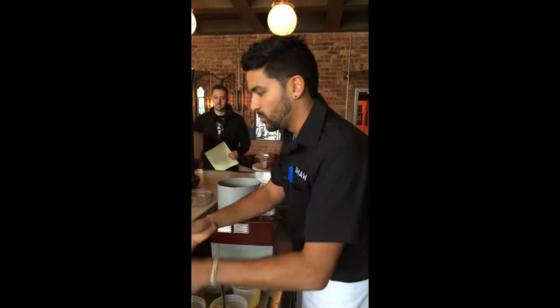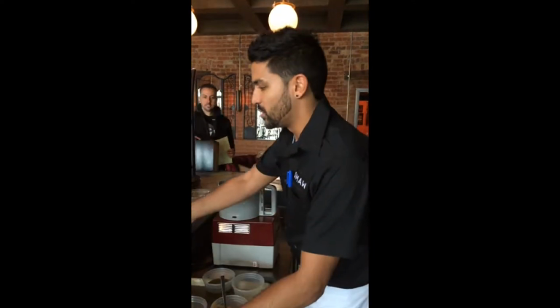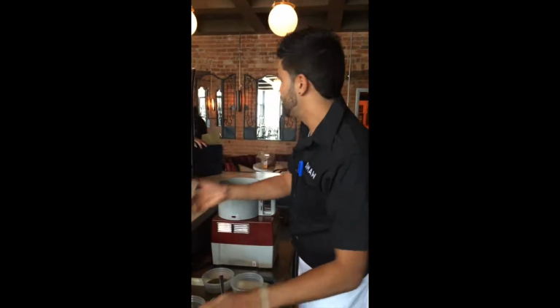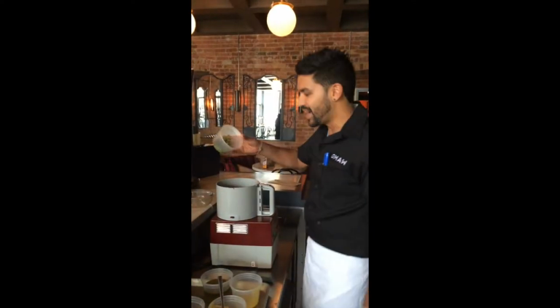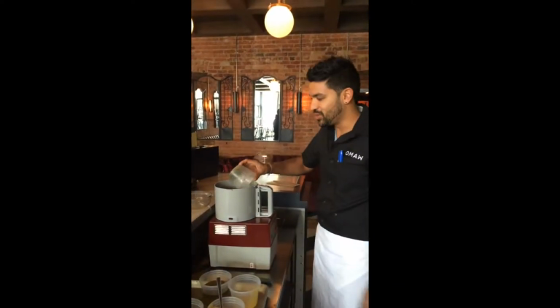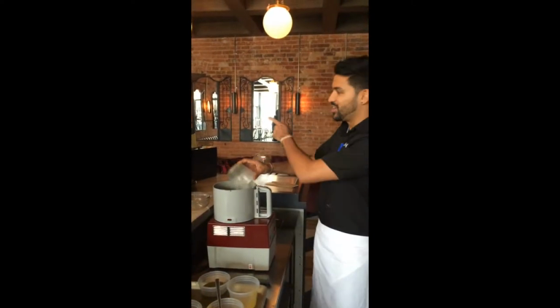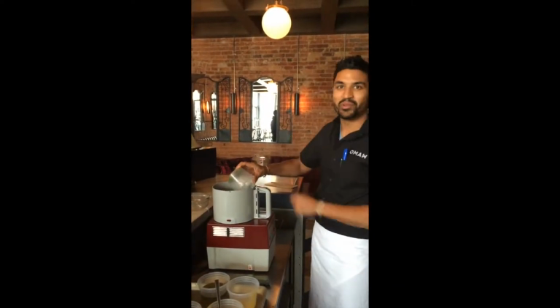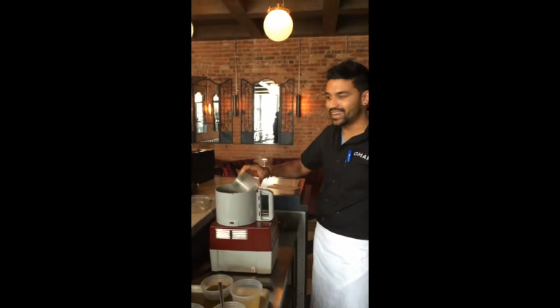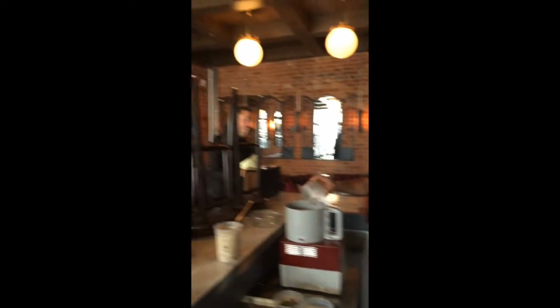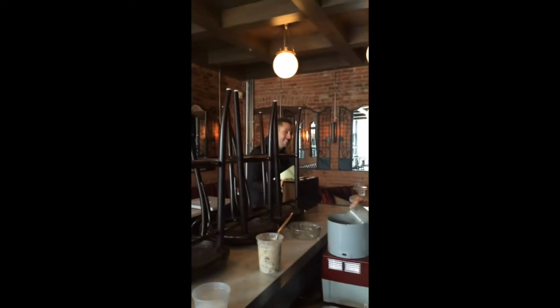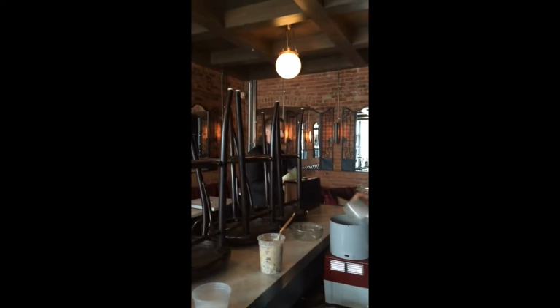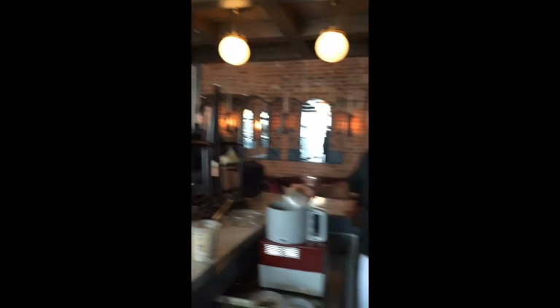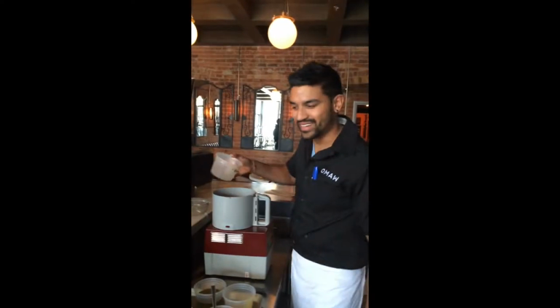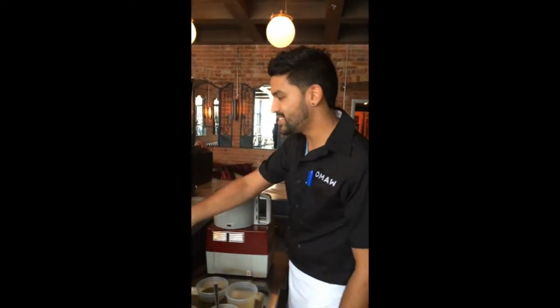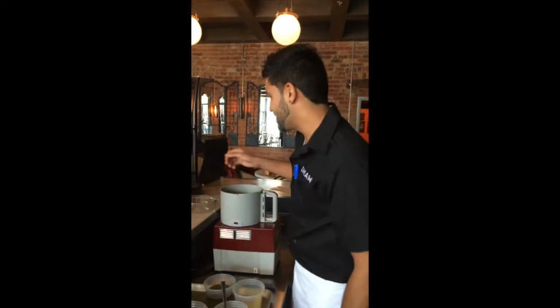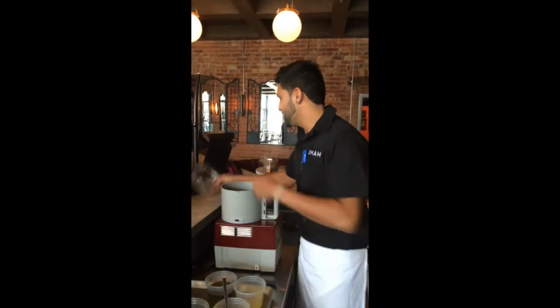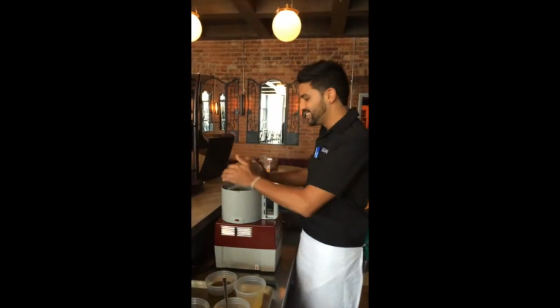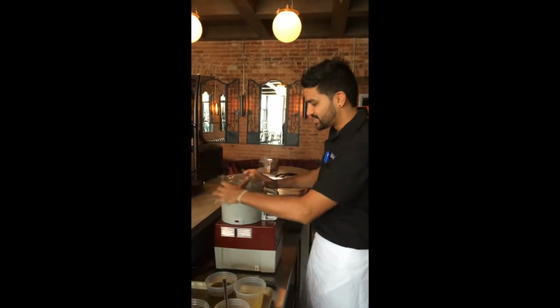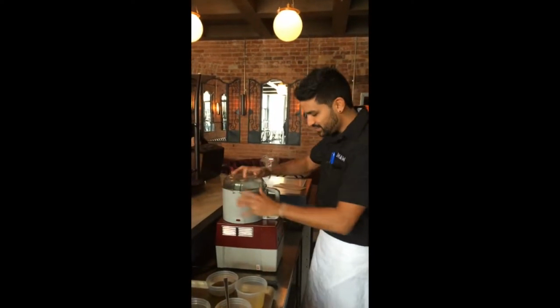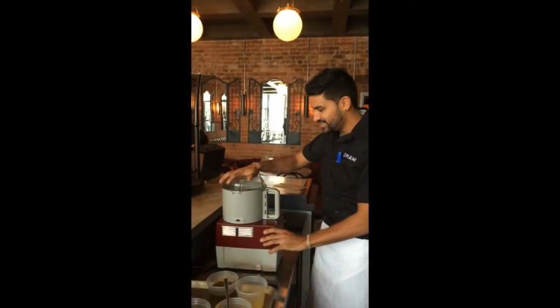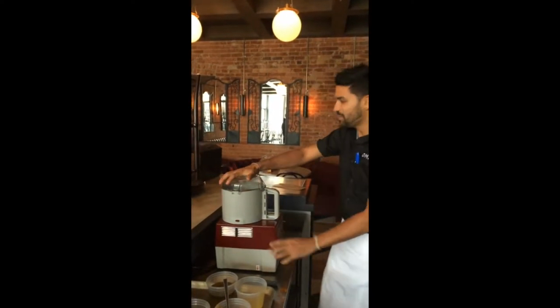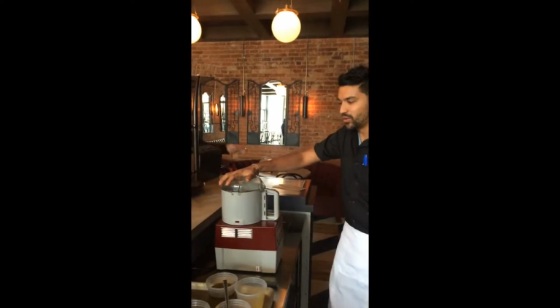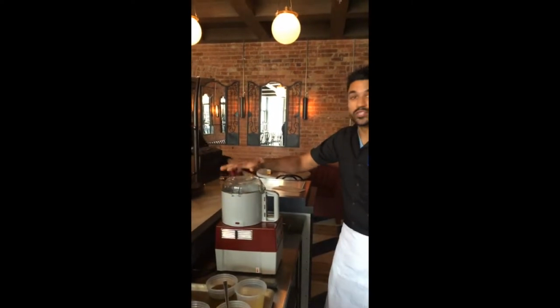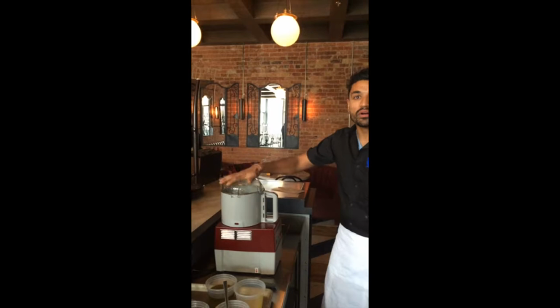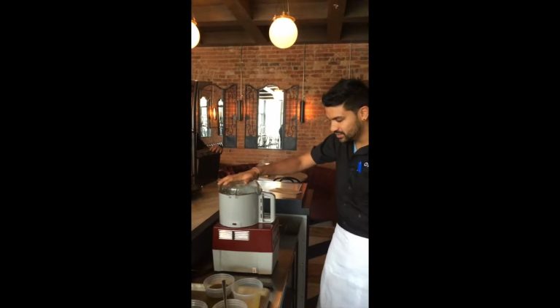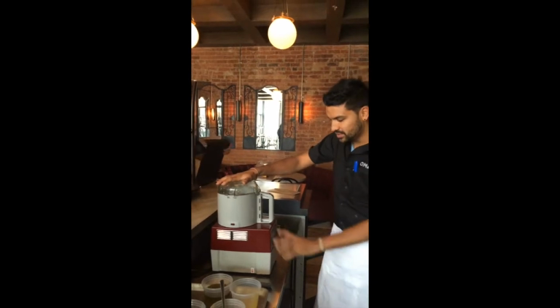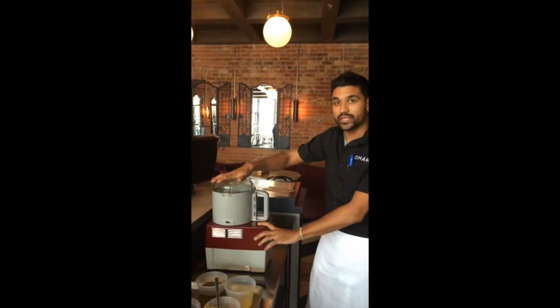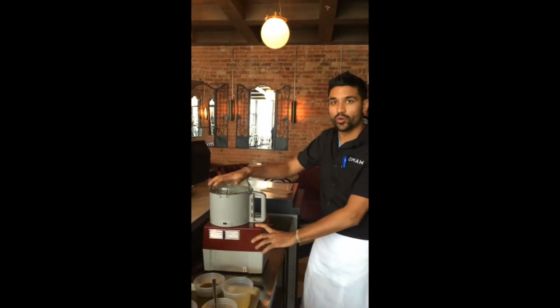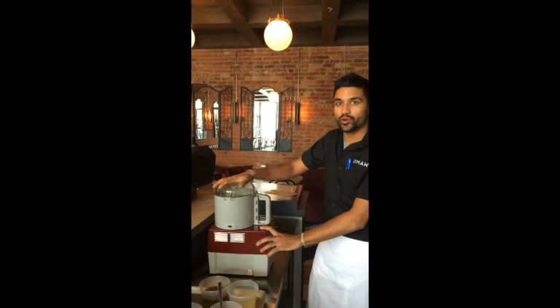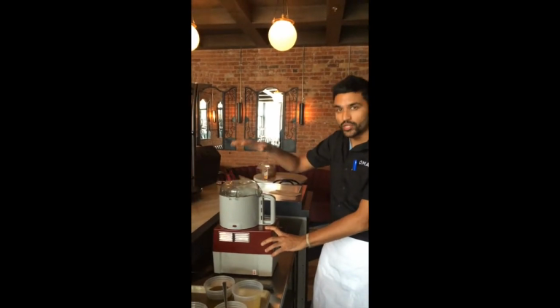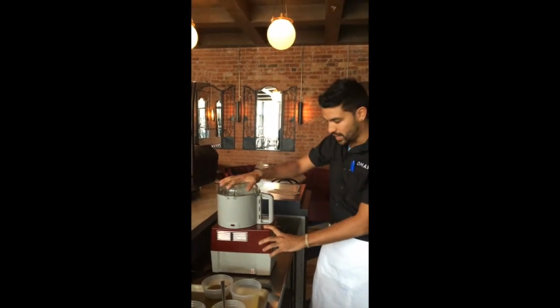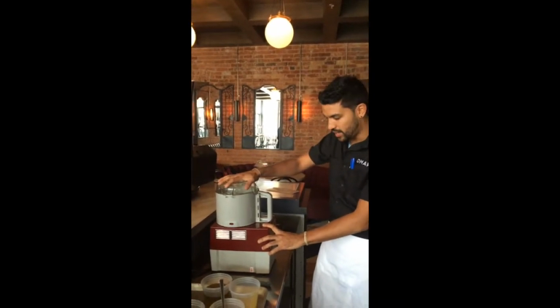We're going to add charred jalapeño. We're going to give this a whirl. This is the cornbread vinaigrette for the shredded kale salad.